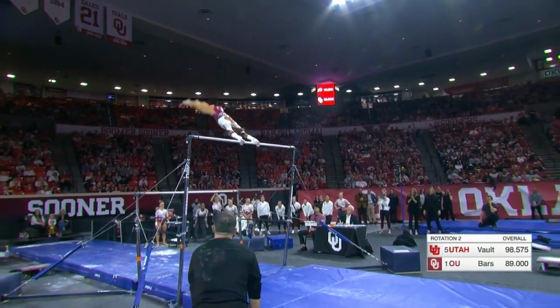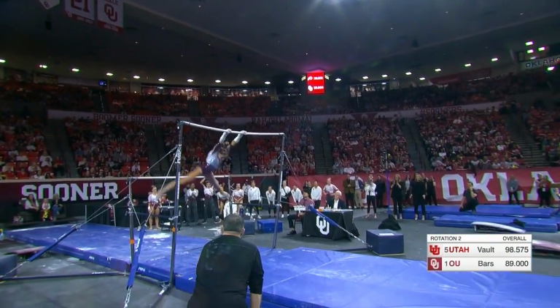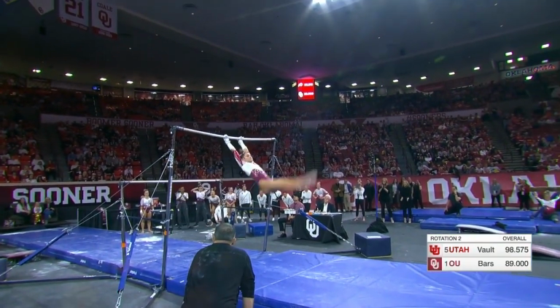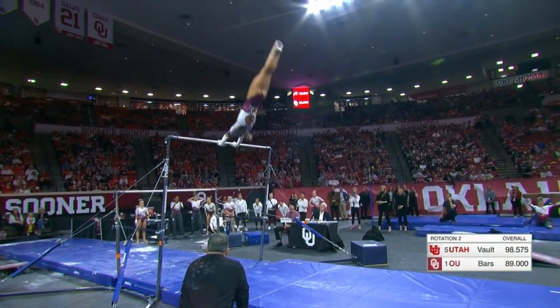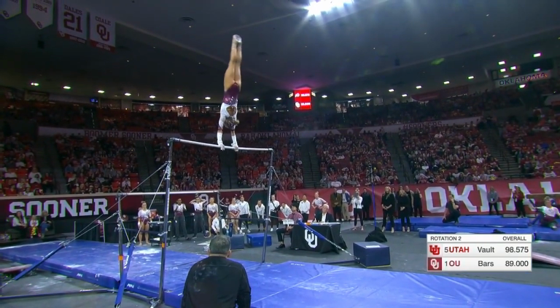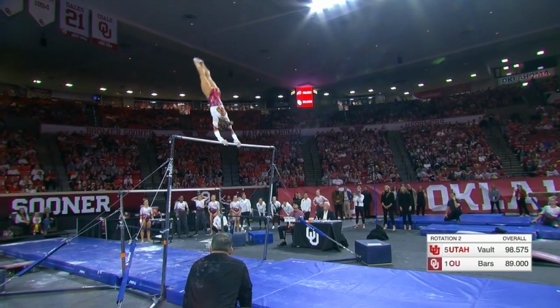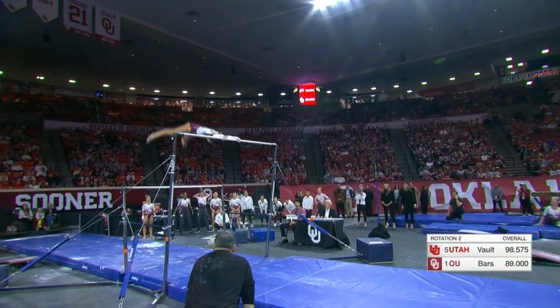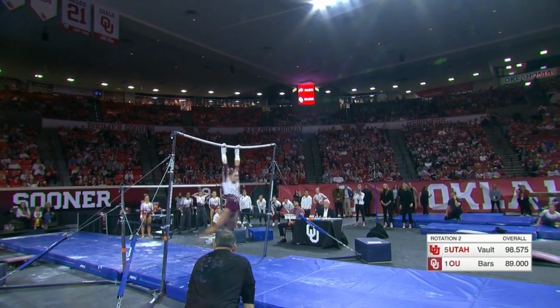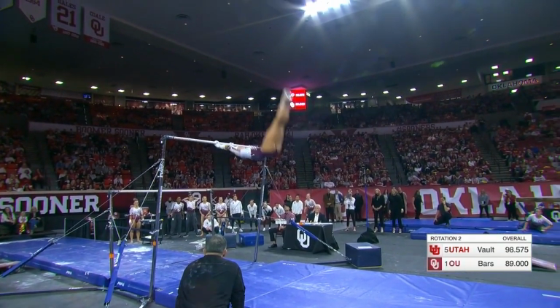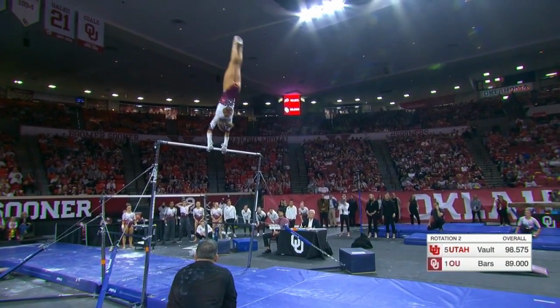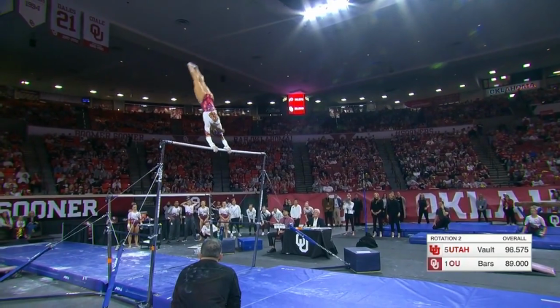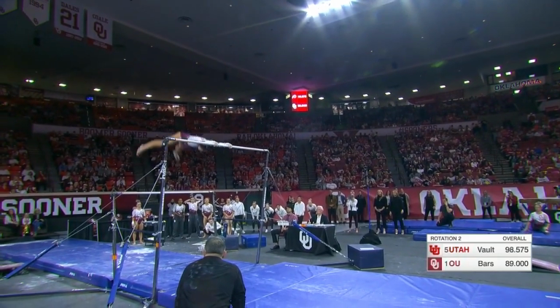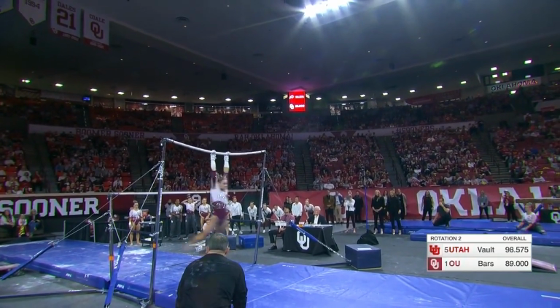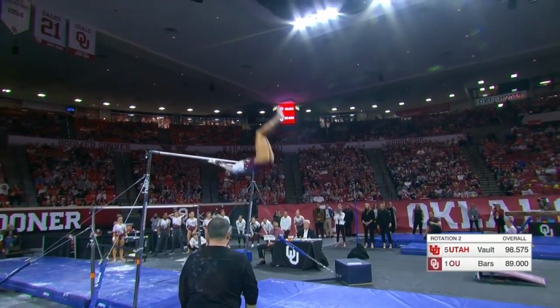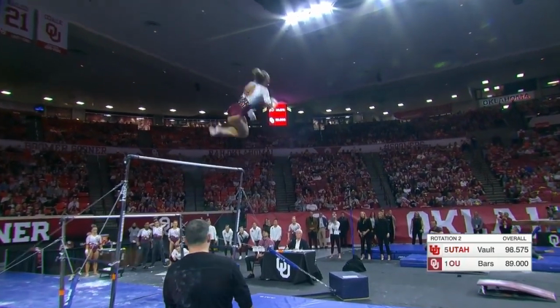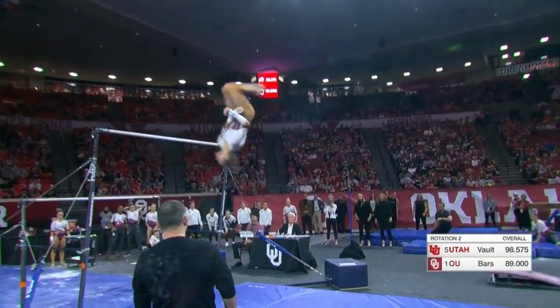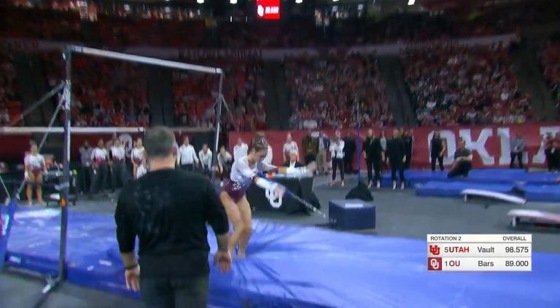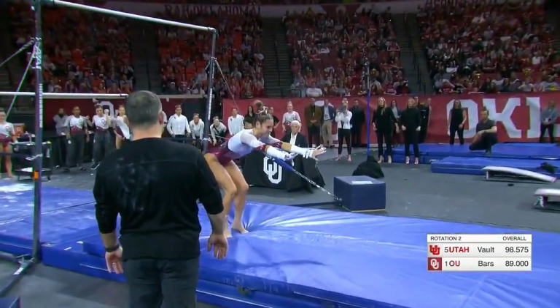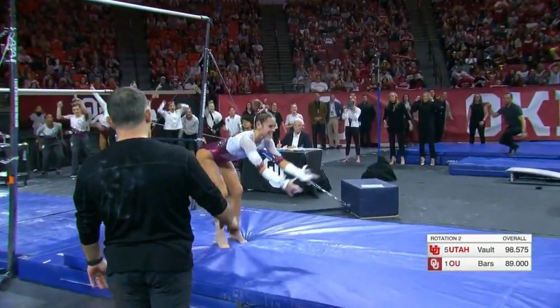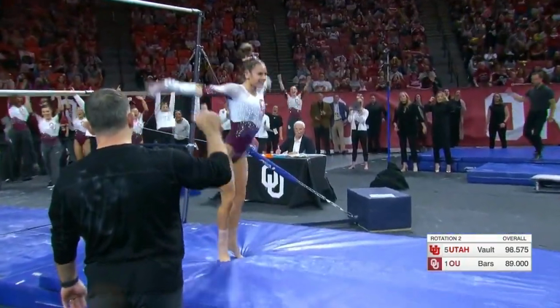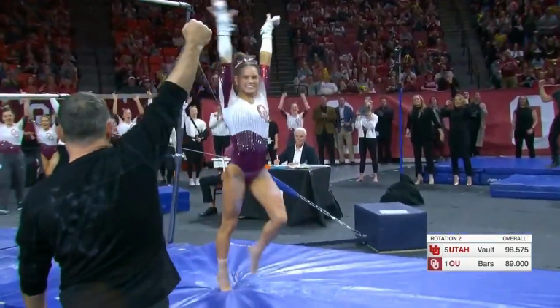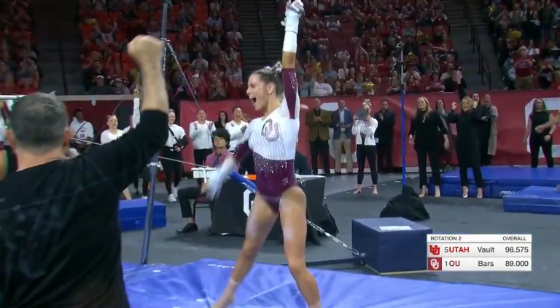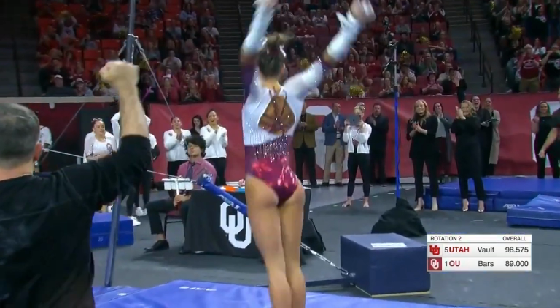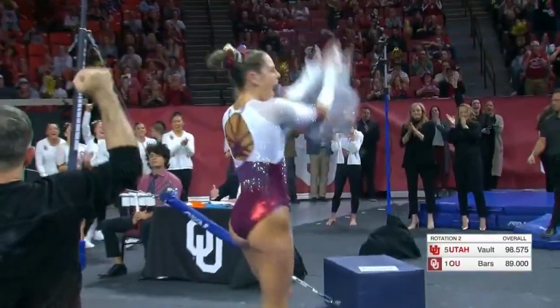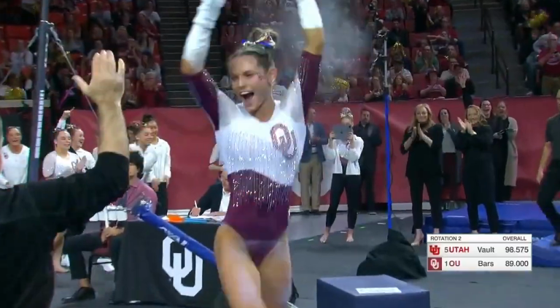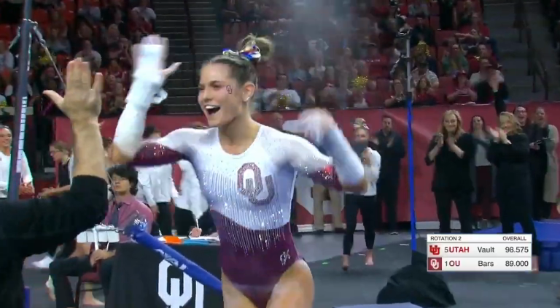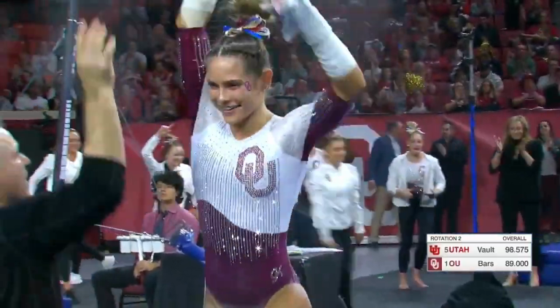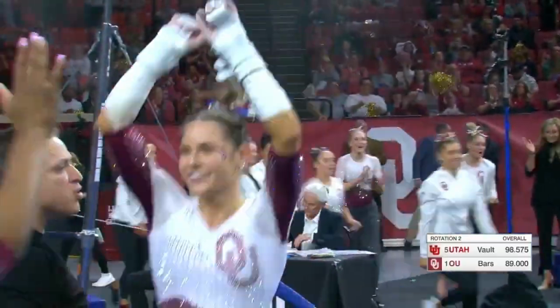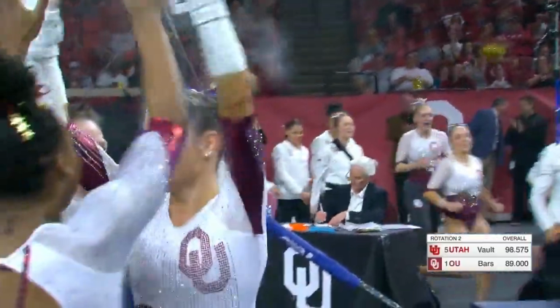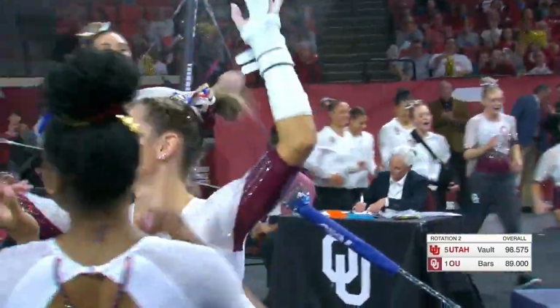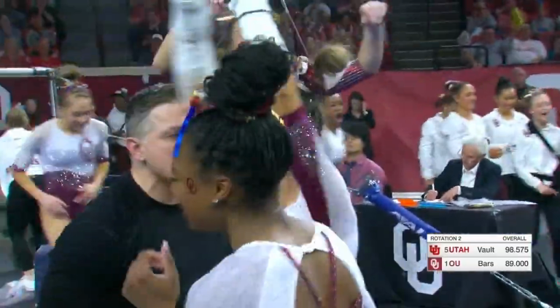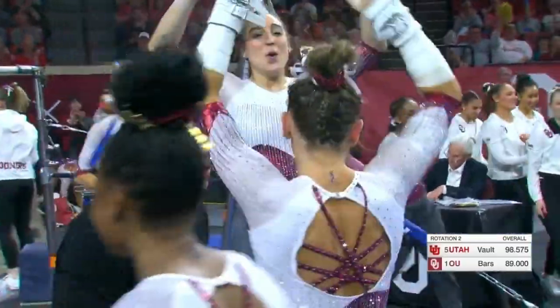Beautiful final pass. The dismount is a double back with a full twist — nice weight on that. It's a full out. And that was Jordan.